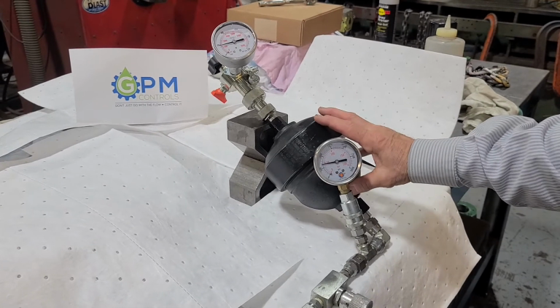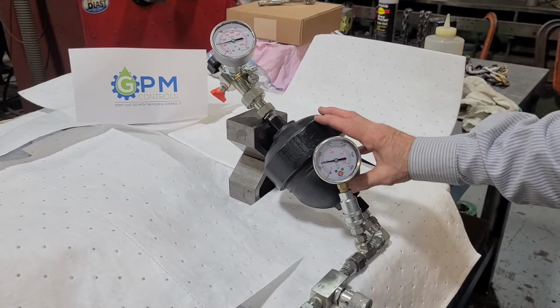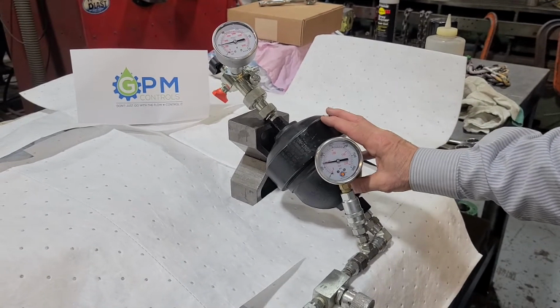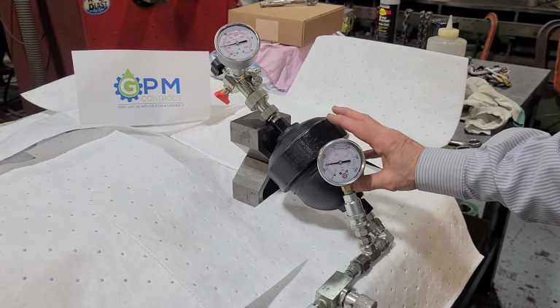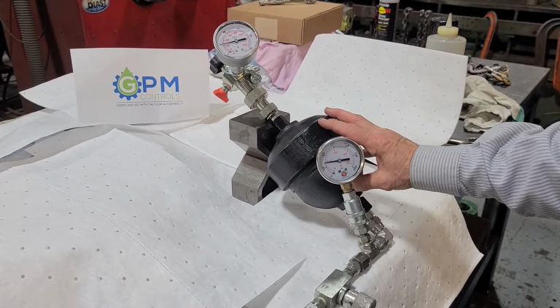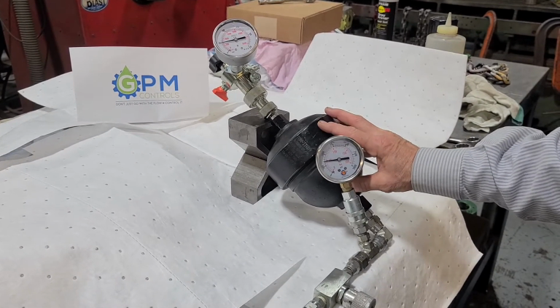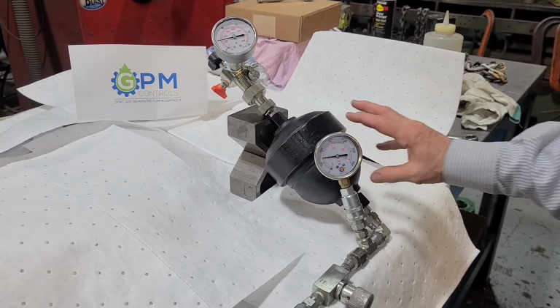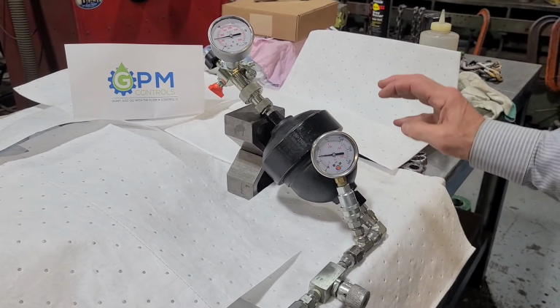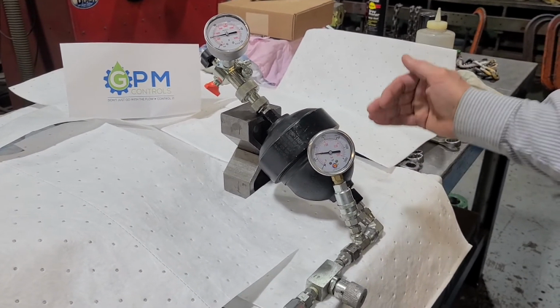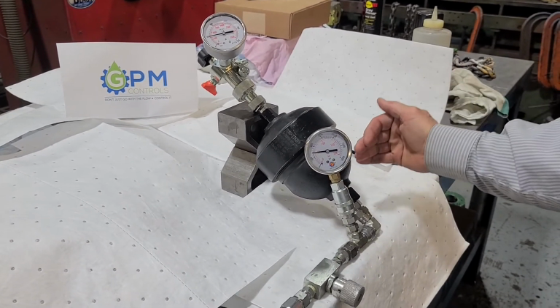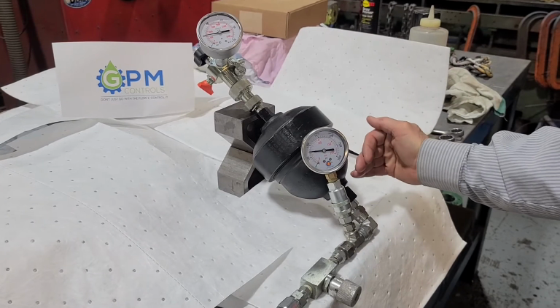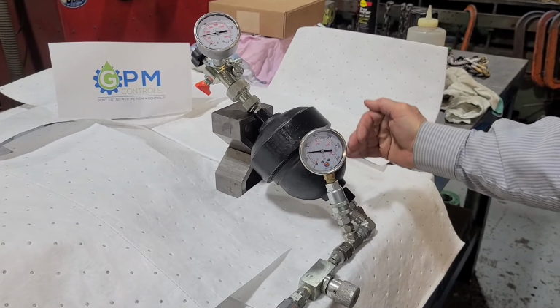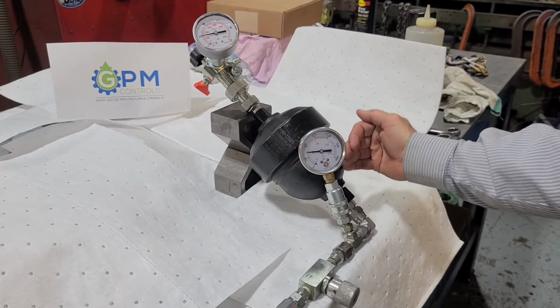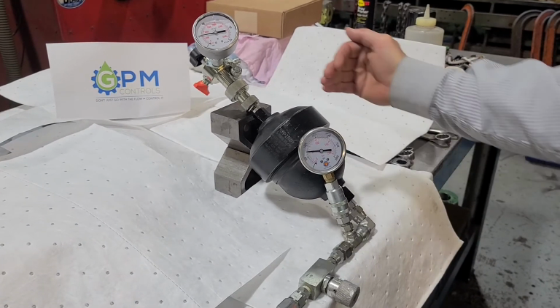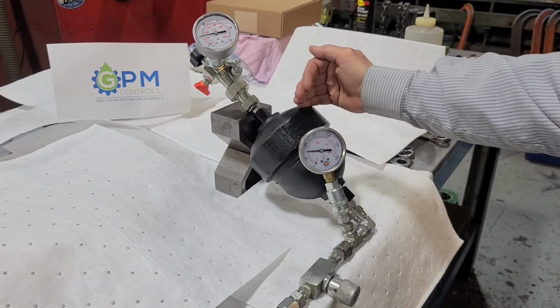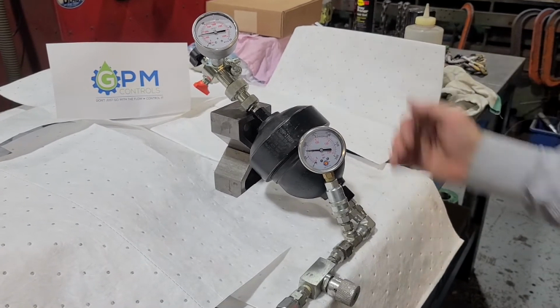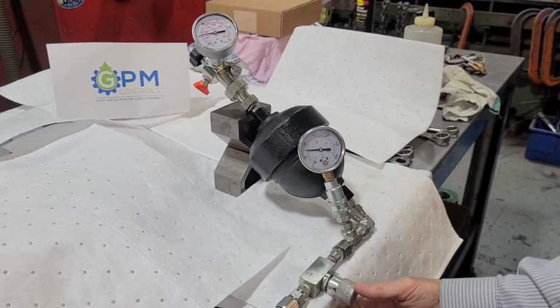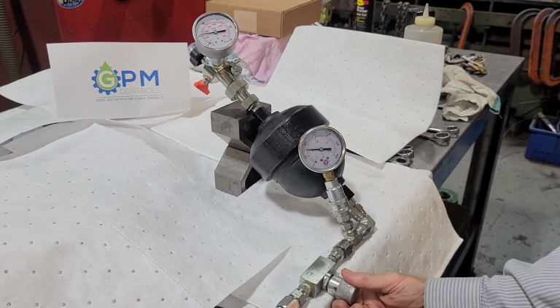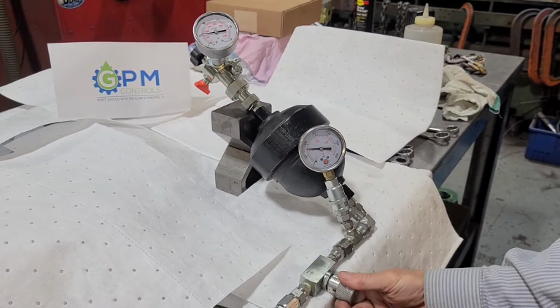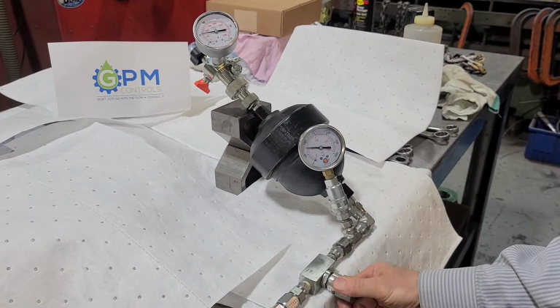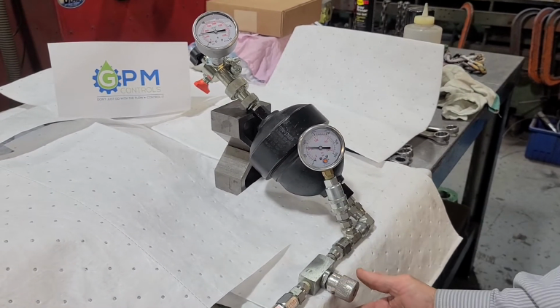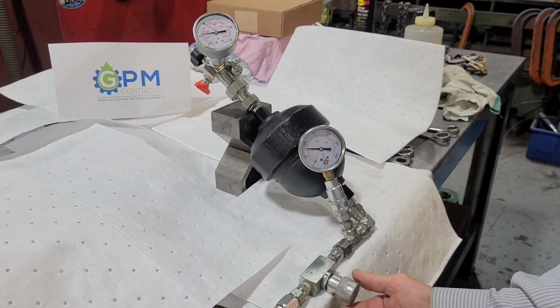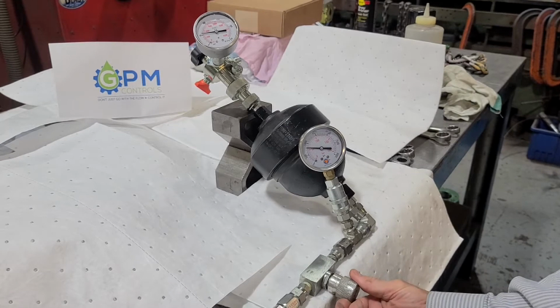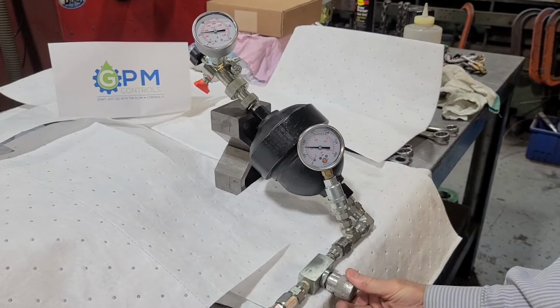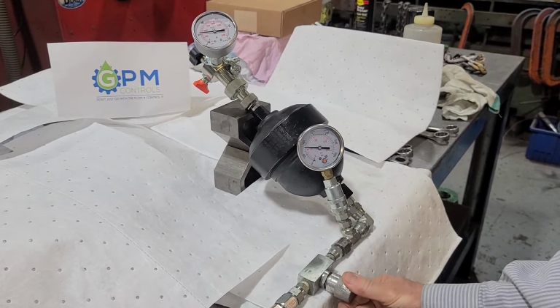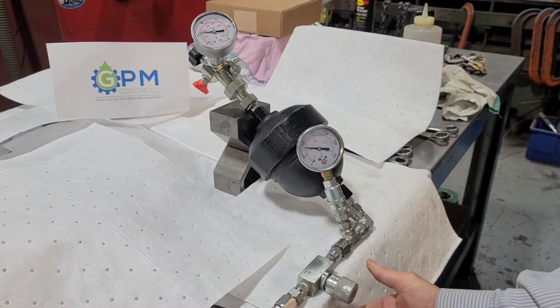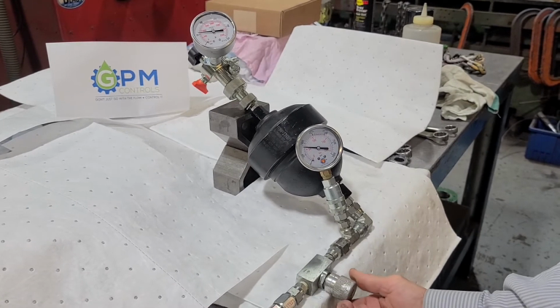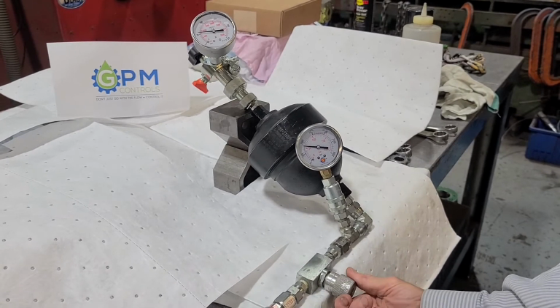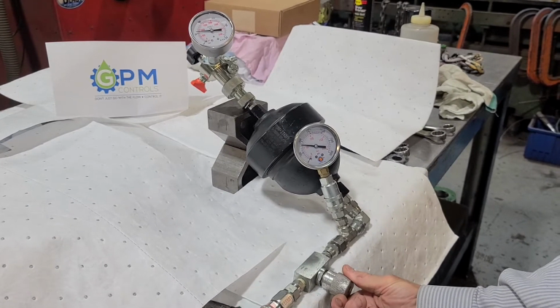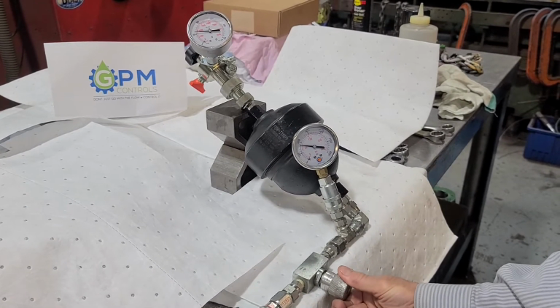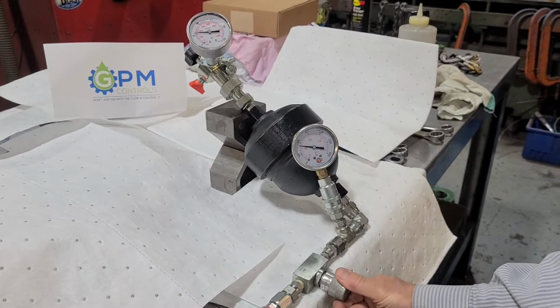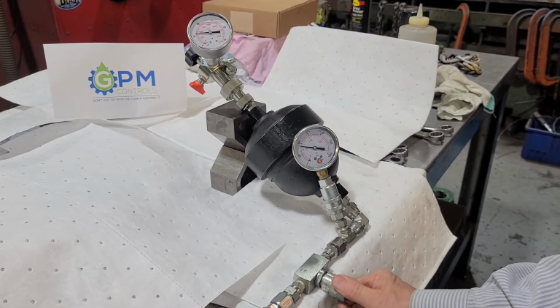So you're always going to have equal pressure inside a static system, and whether it's the fluid side or the gas side, the pressures will be equal in an accumulator, especially a bladder or a diaphragm accumulator.